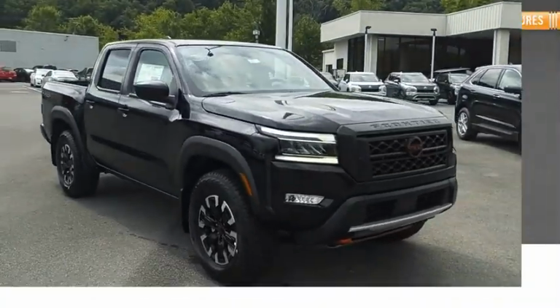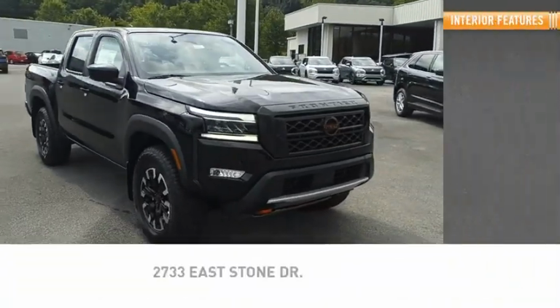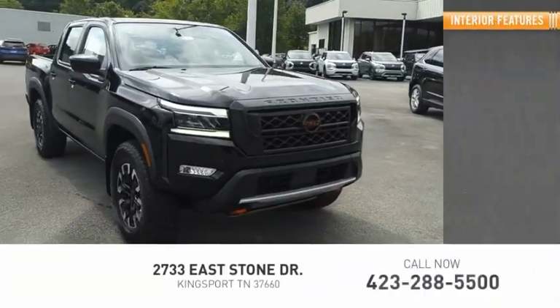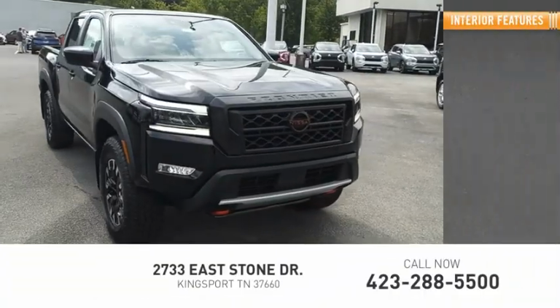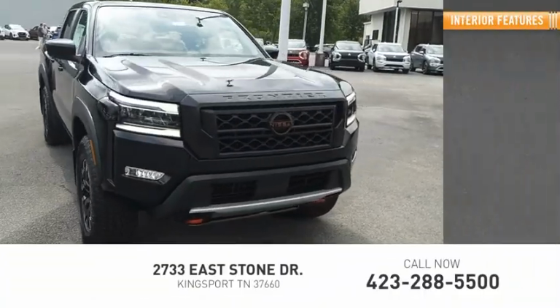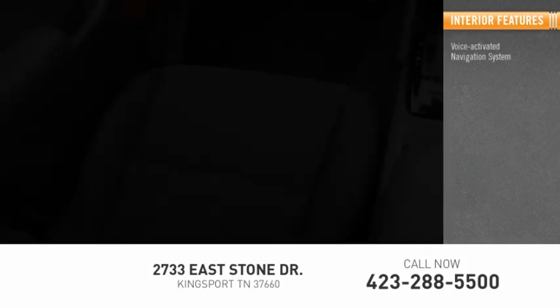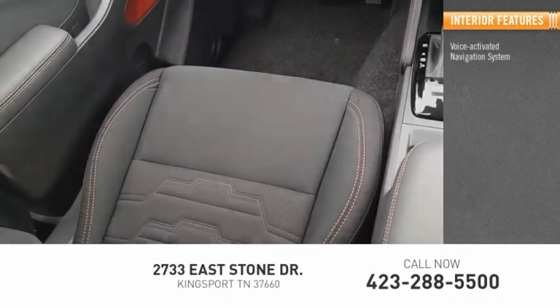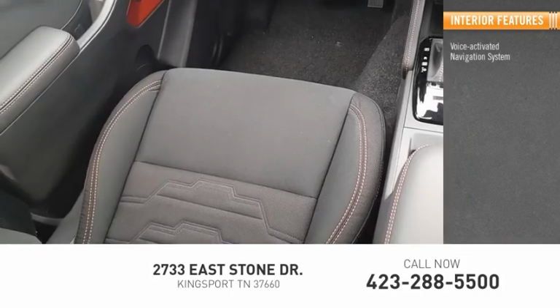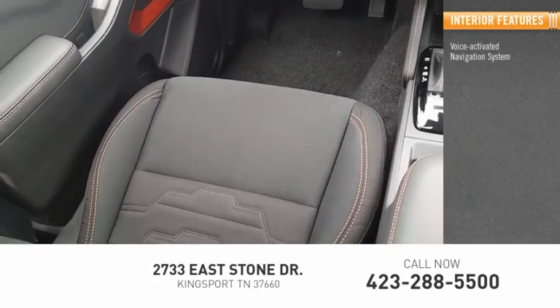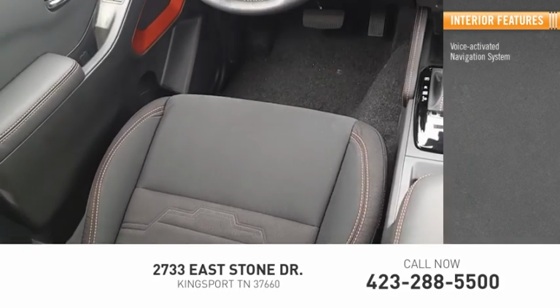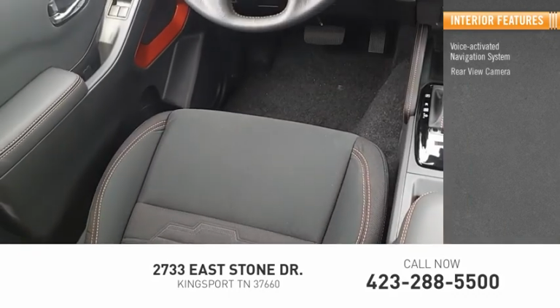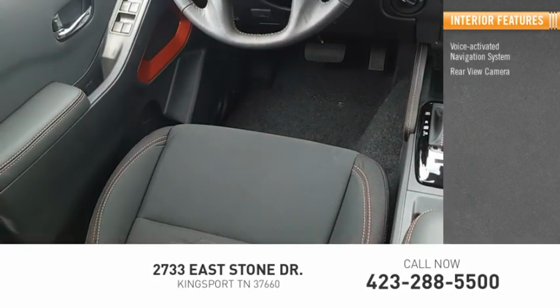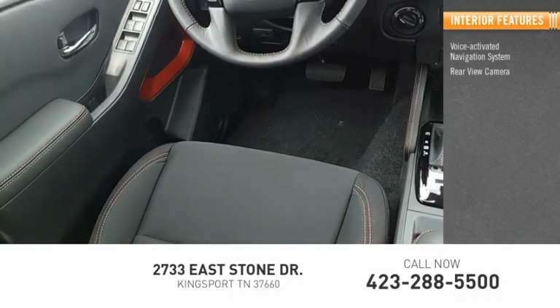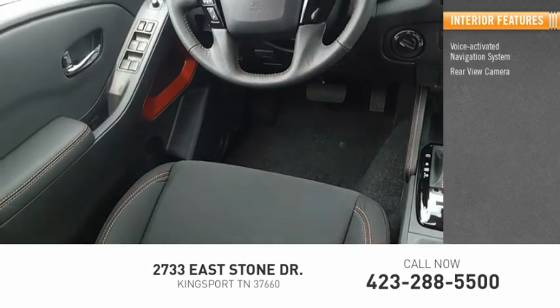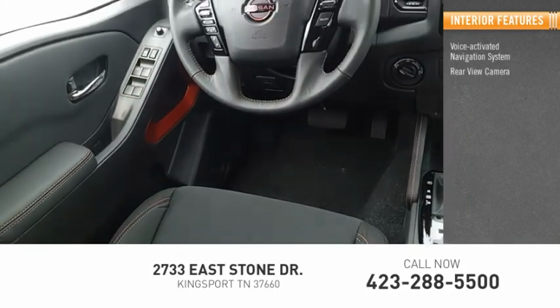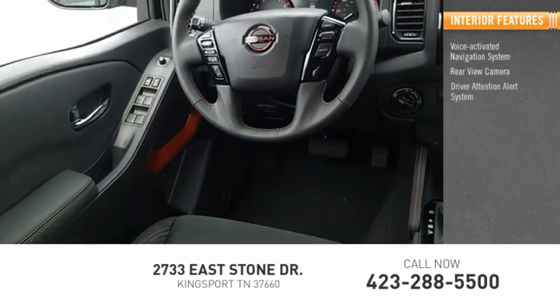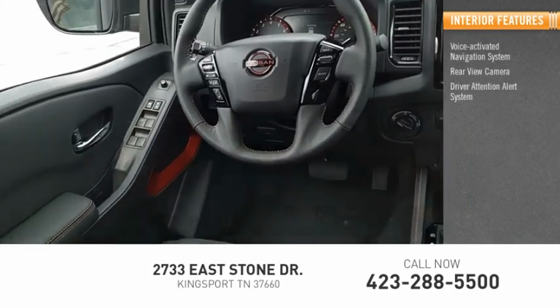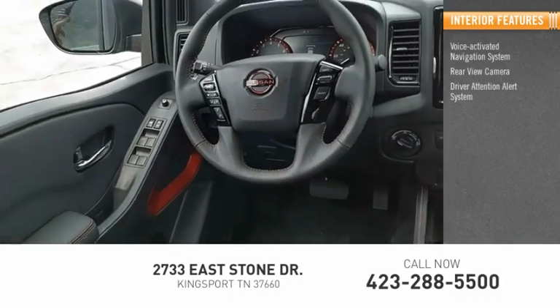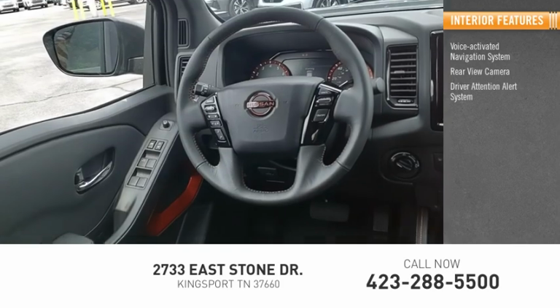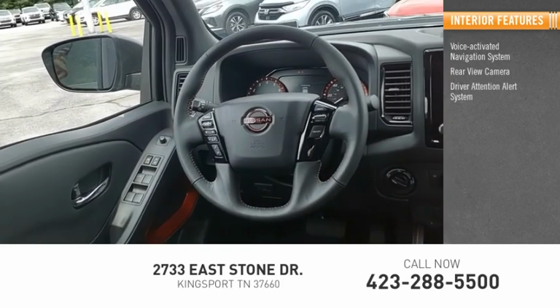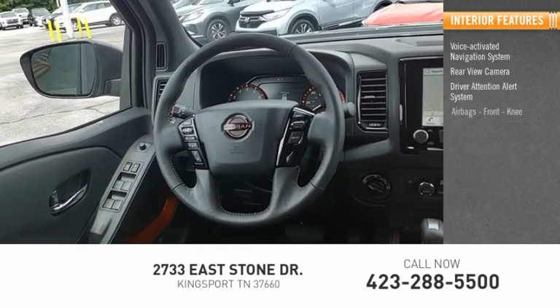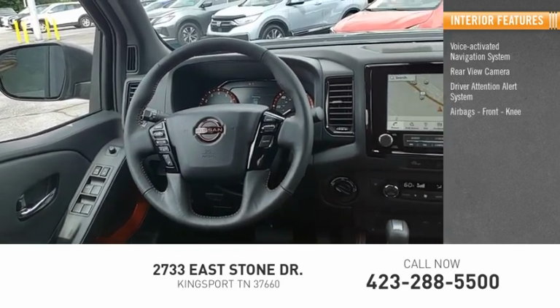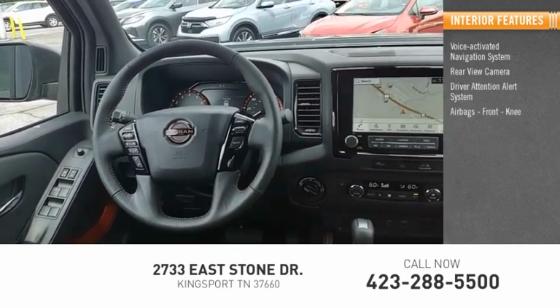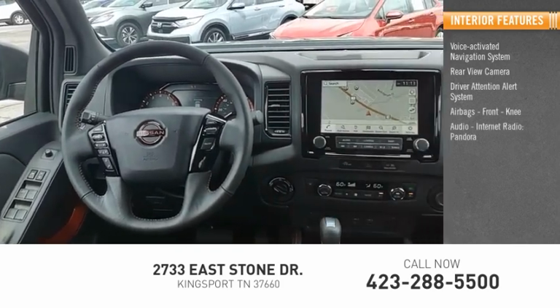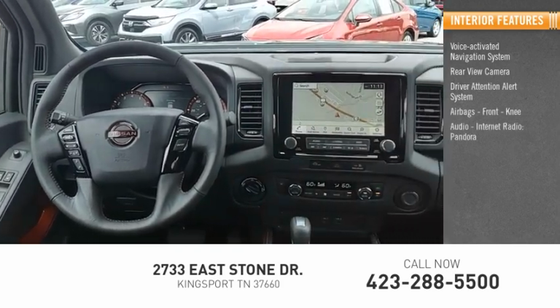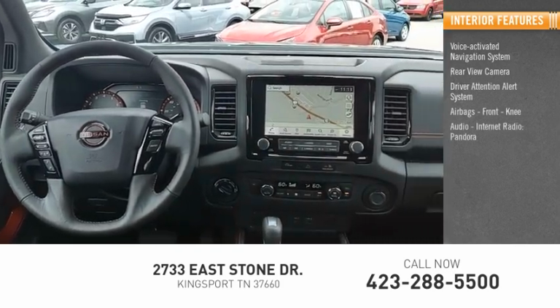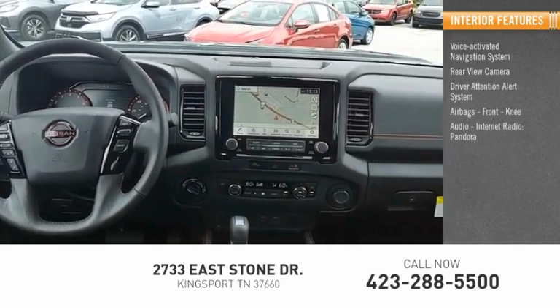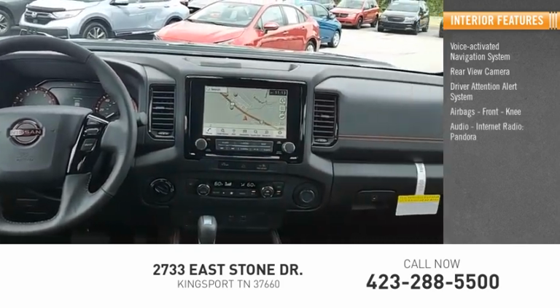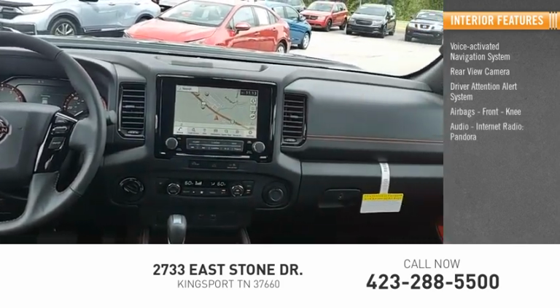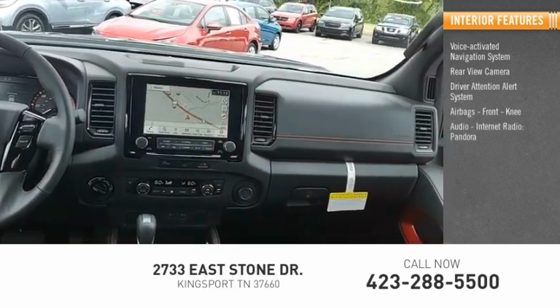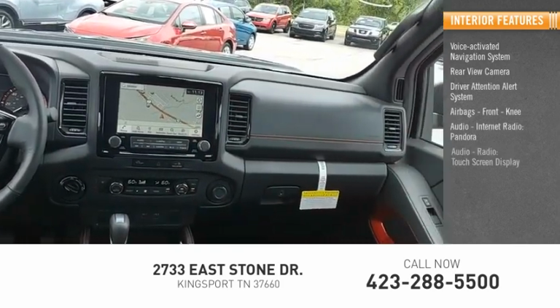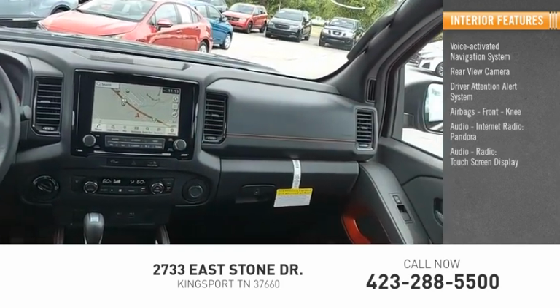Inside you'll find a voice-activated navigation system, rear view camera, driver attention alert system, airbags, front knee airbag, and audio featuring internet radio, Pandora, and audio radio.